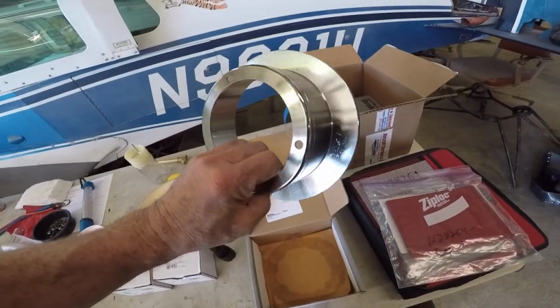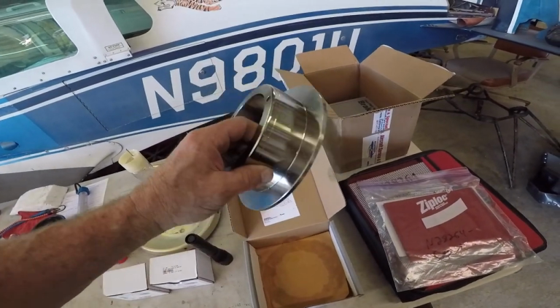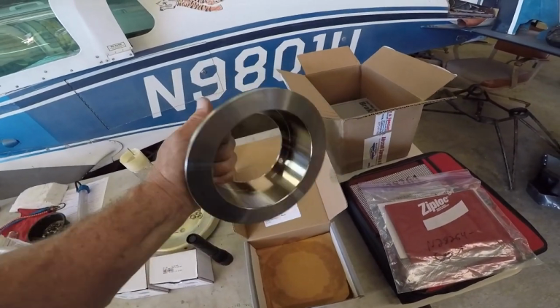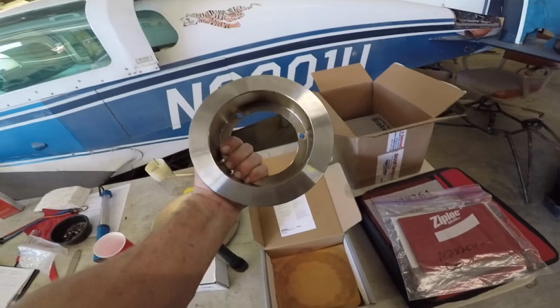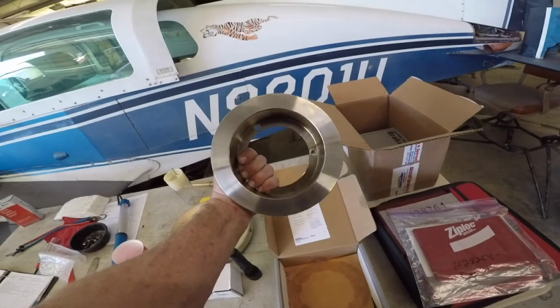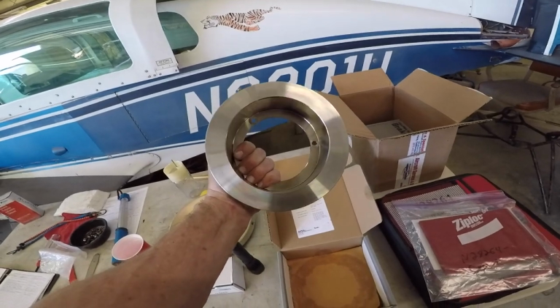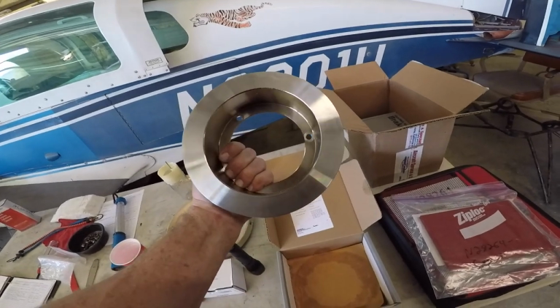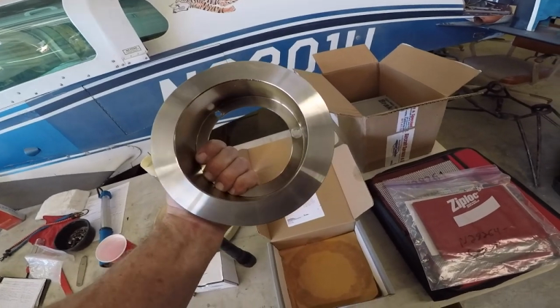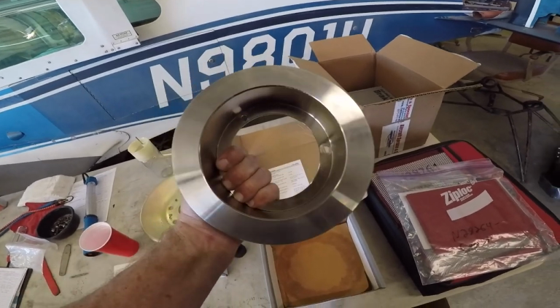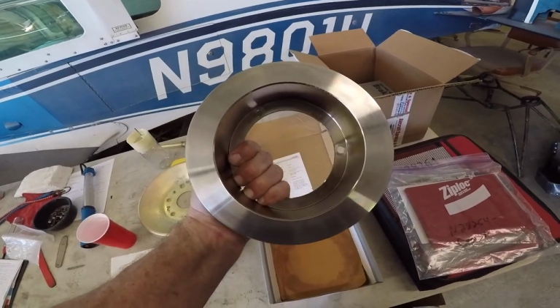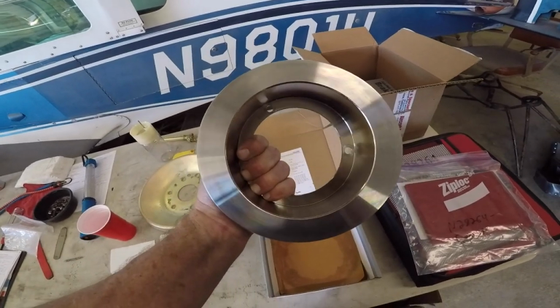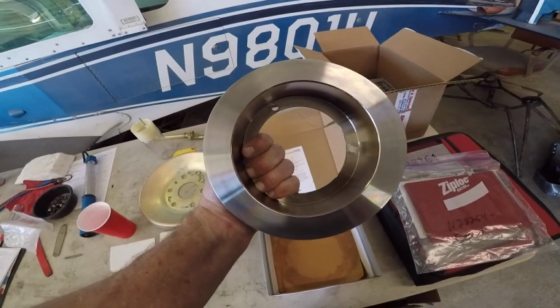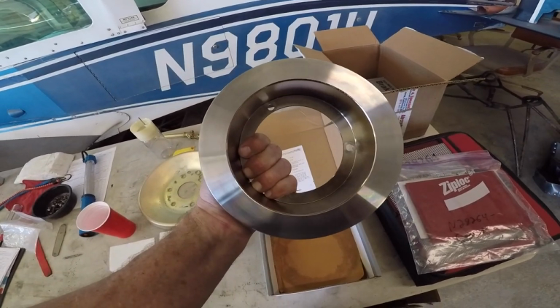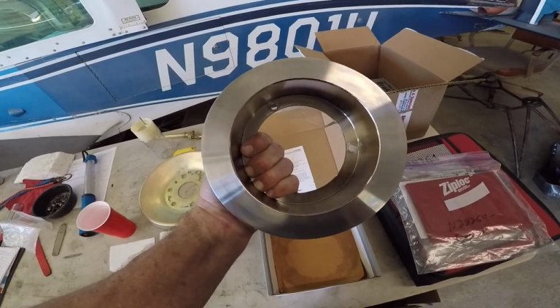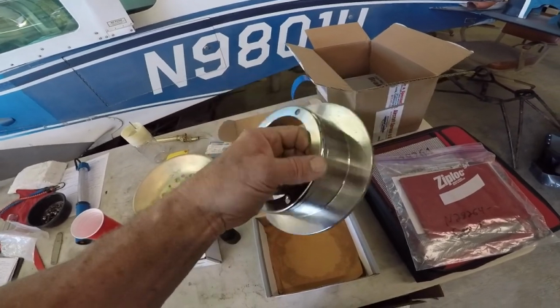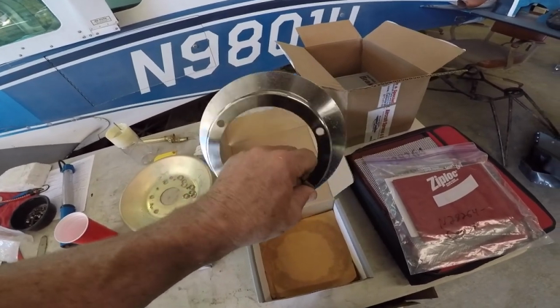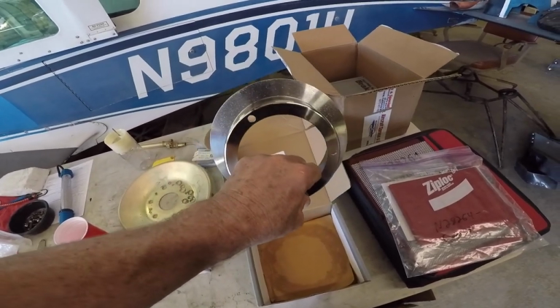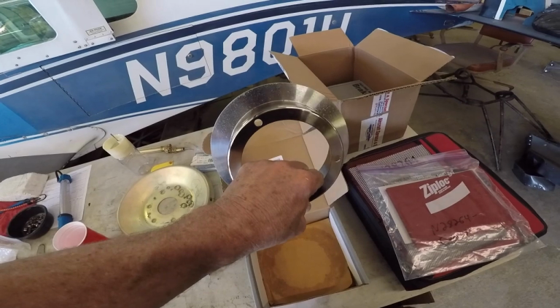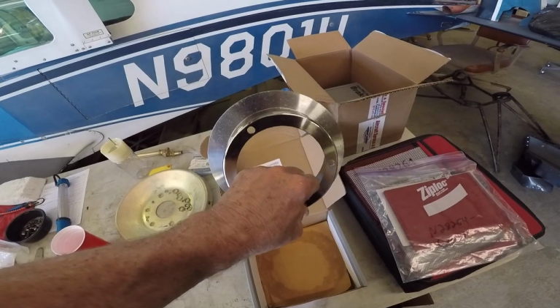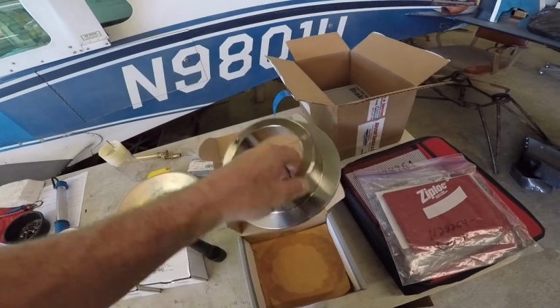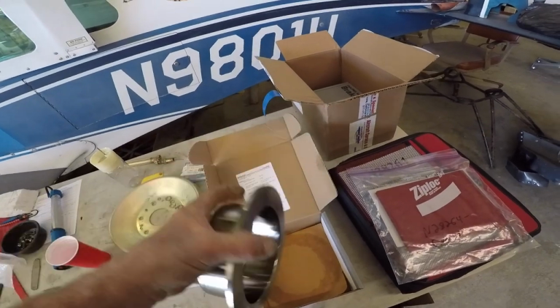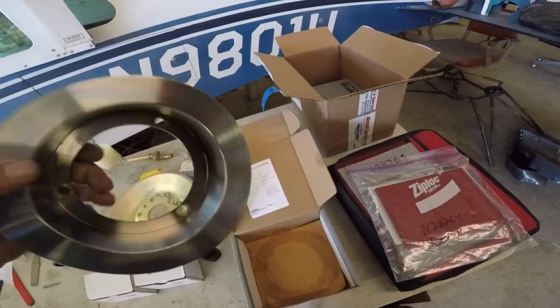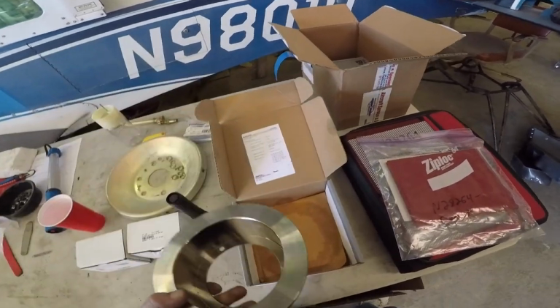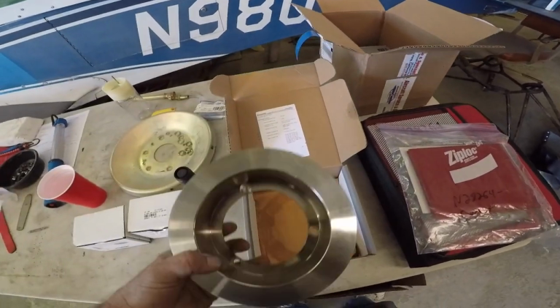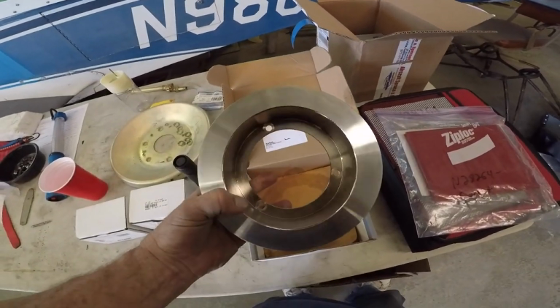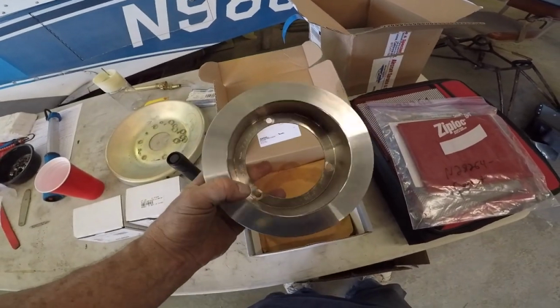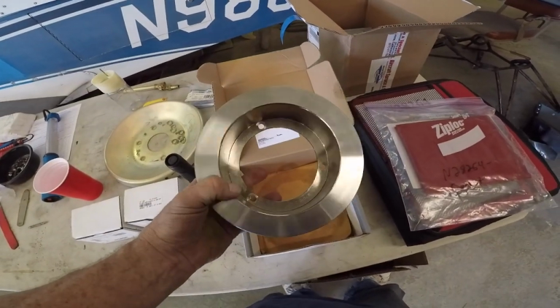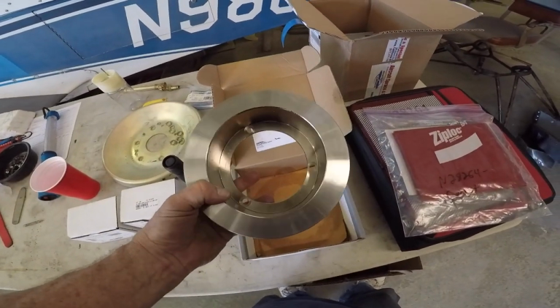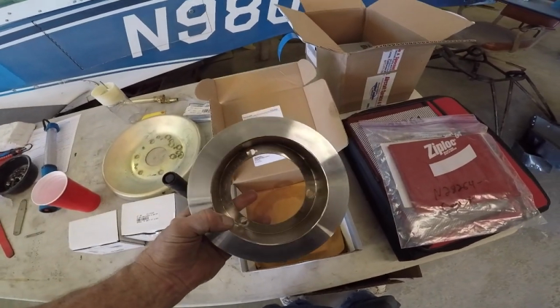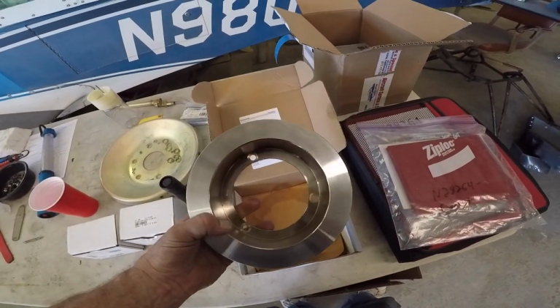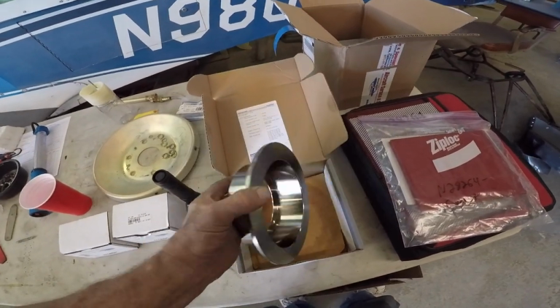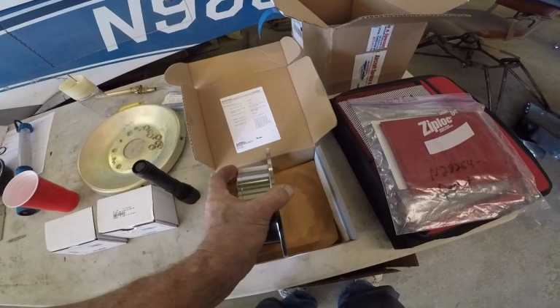Most people have never seen a bright new and shiny brake disc, but here's one right out of the box. These are just a little over a hundred dollars, and they are getting worn.